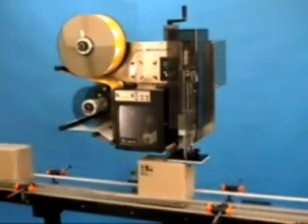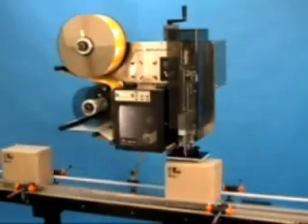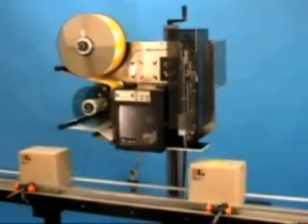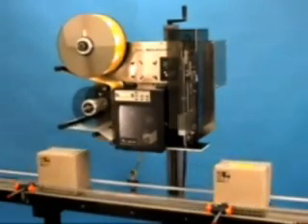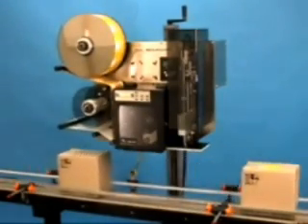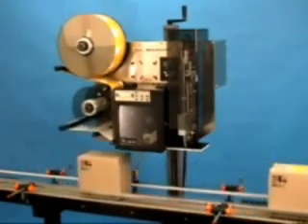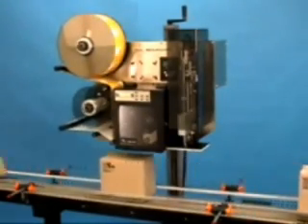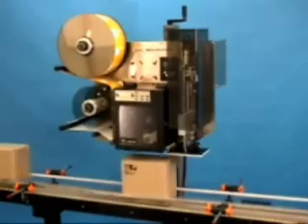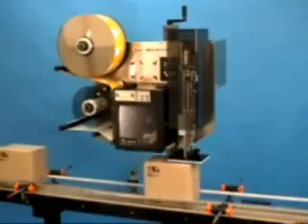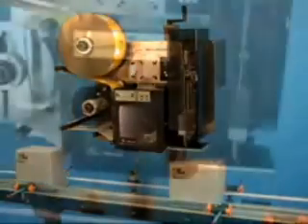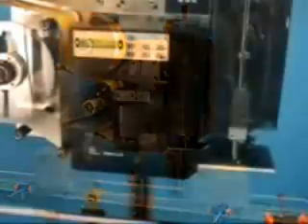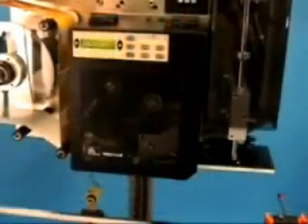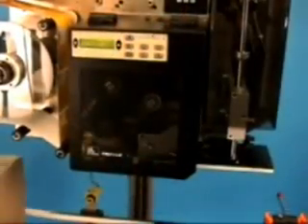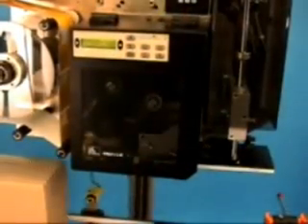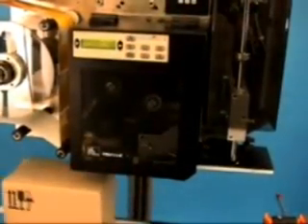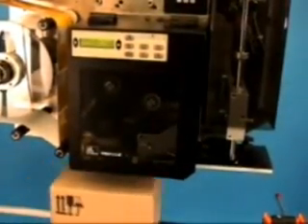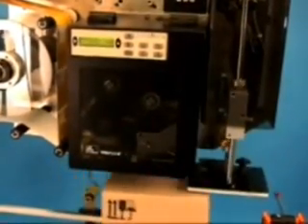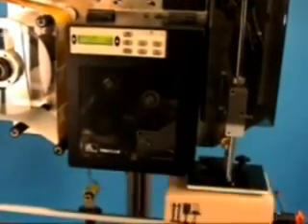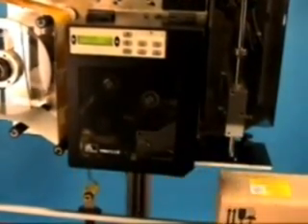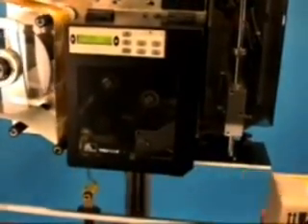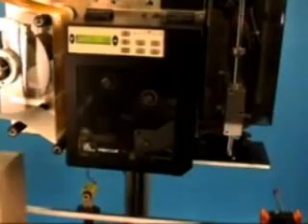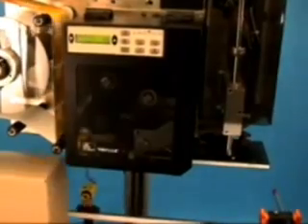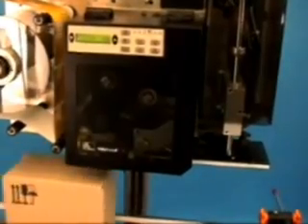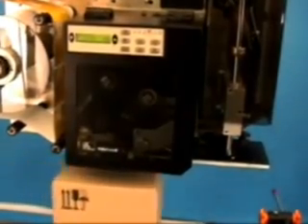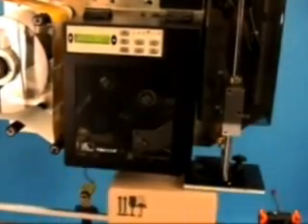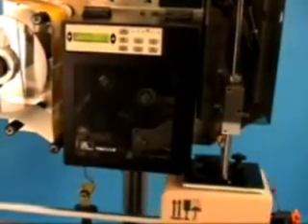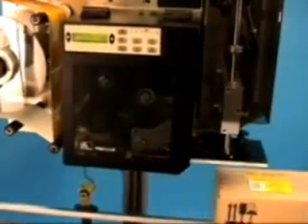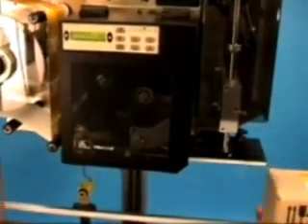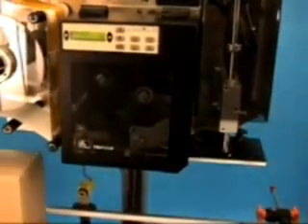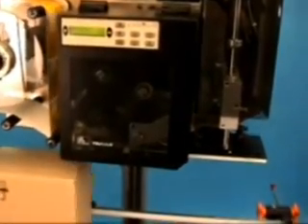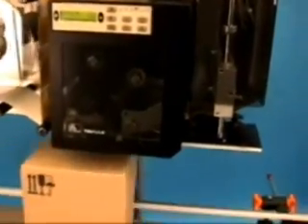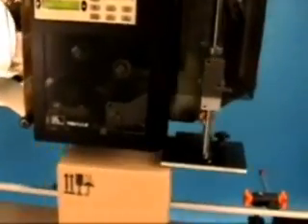Designed and engineered exclusively by Weber, the system offers a selection of on-demand print engines that deliver labels with high-resolution text, barcodes, and graphic images at speeds up to 12 inches per second.